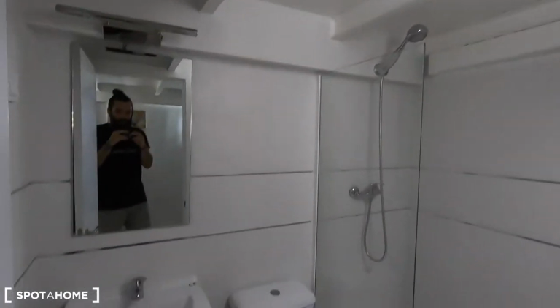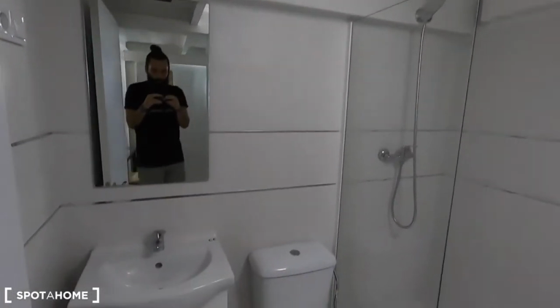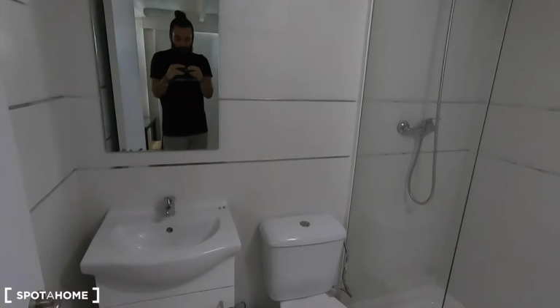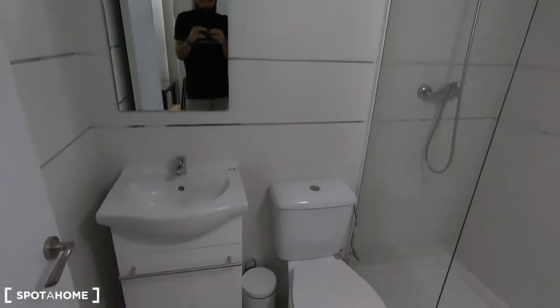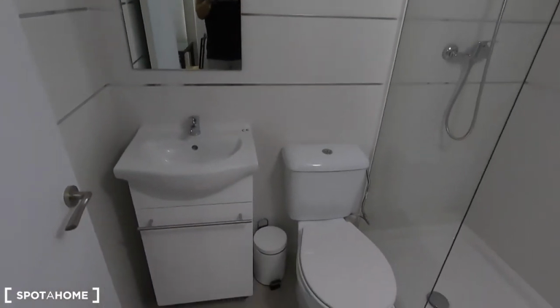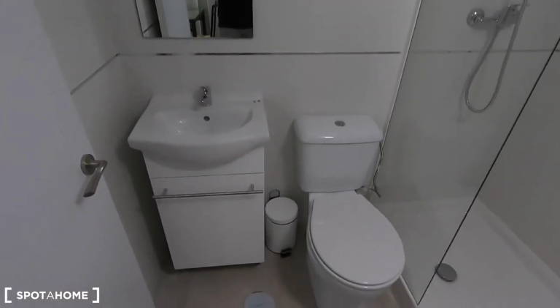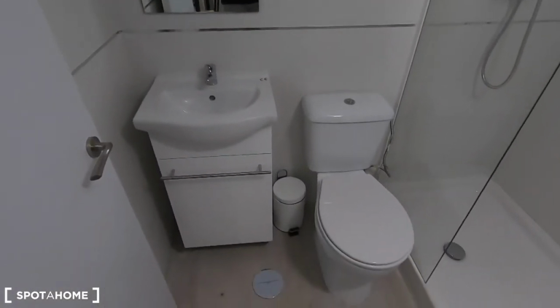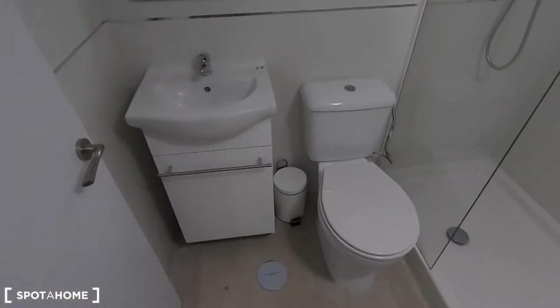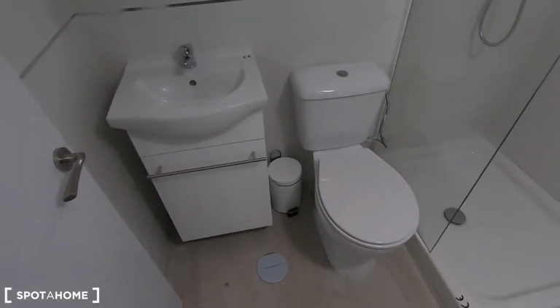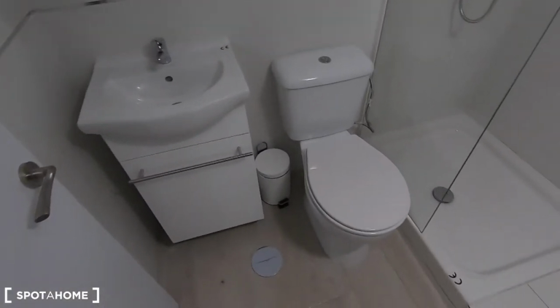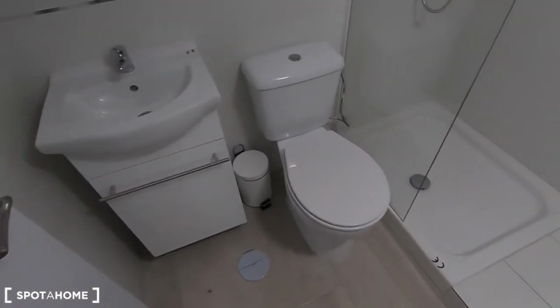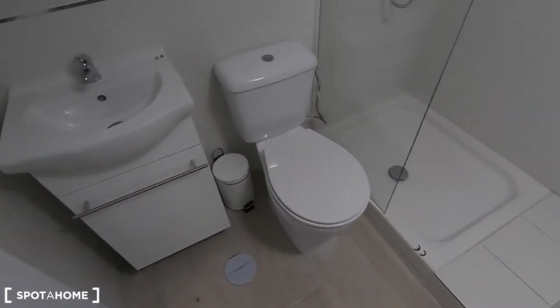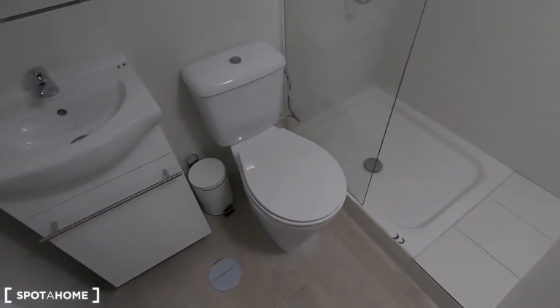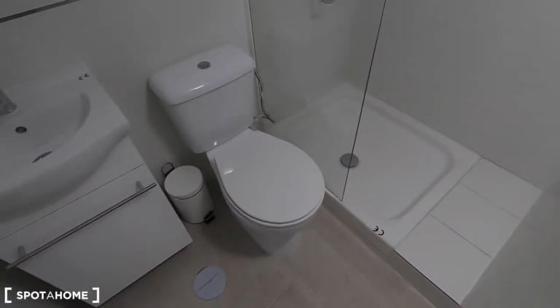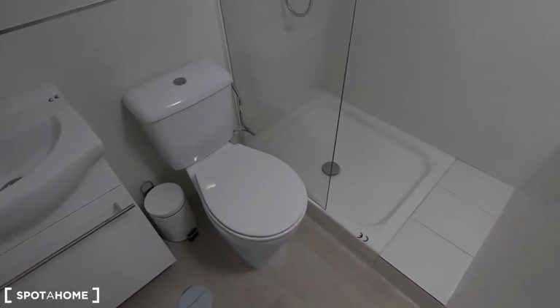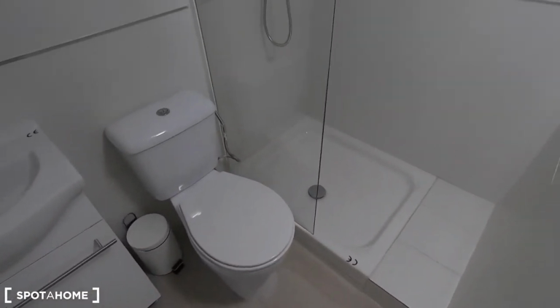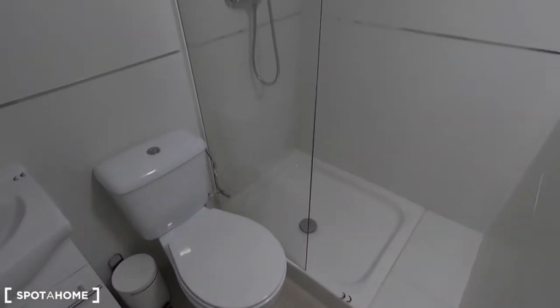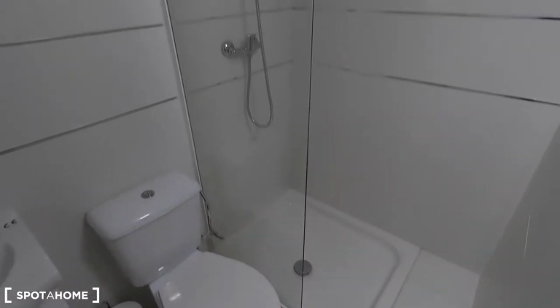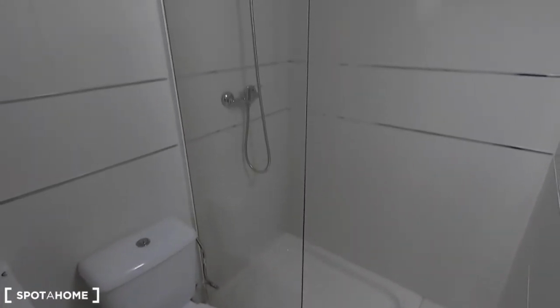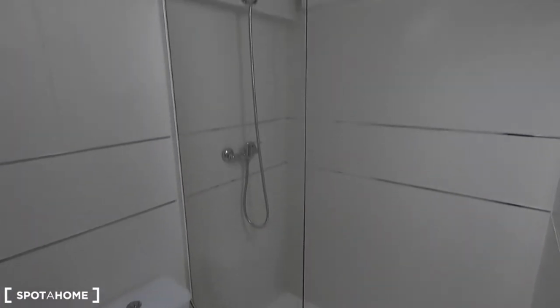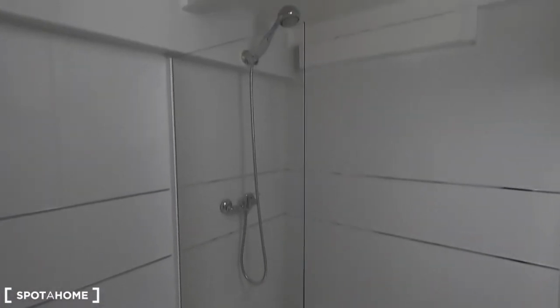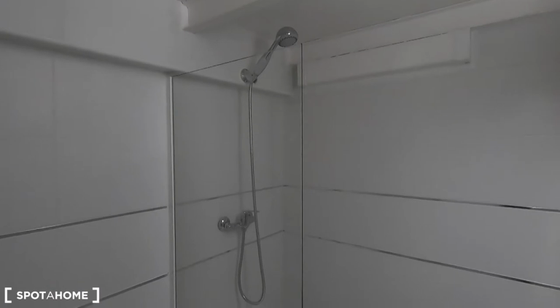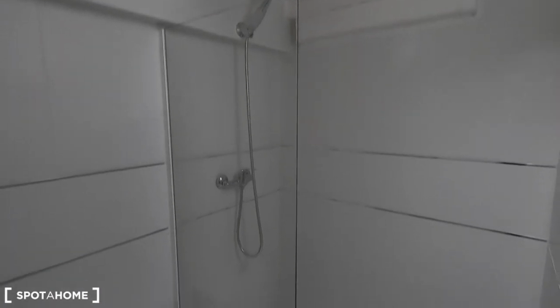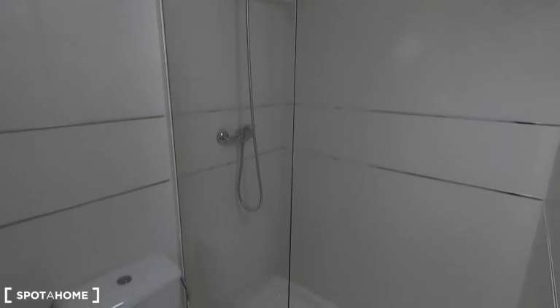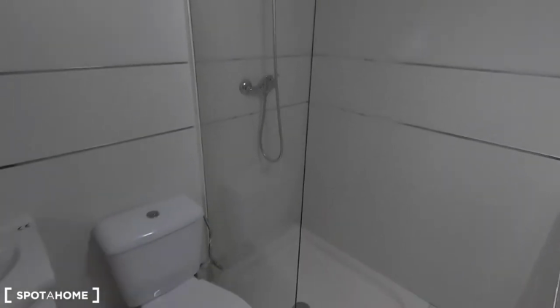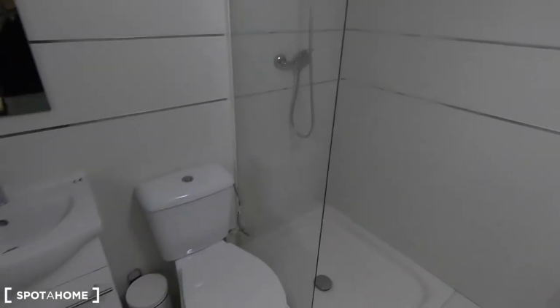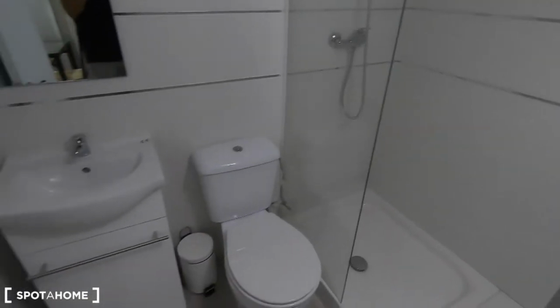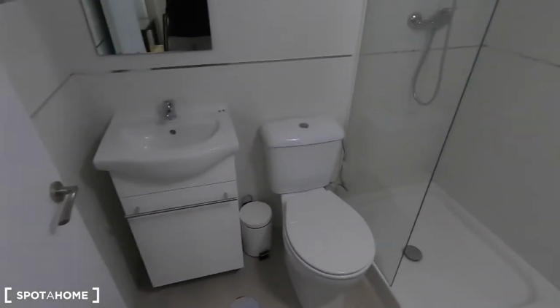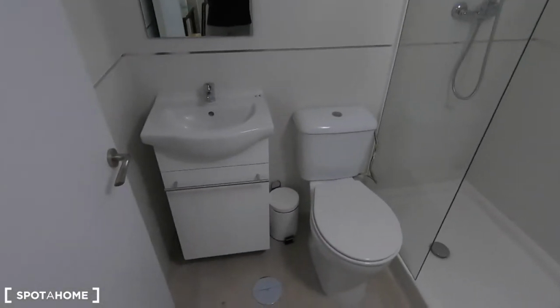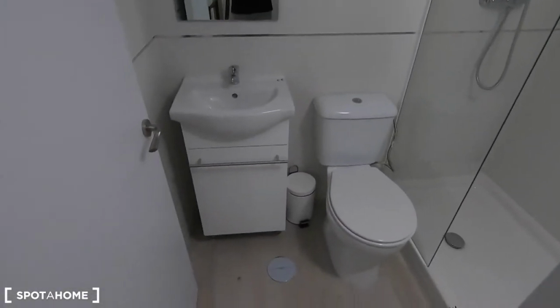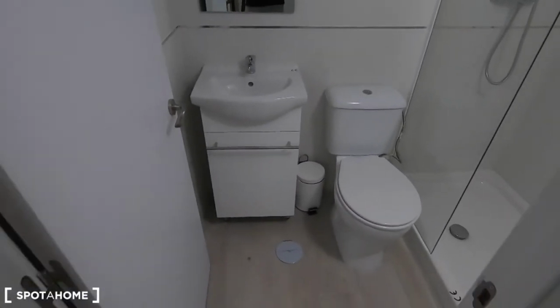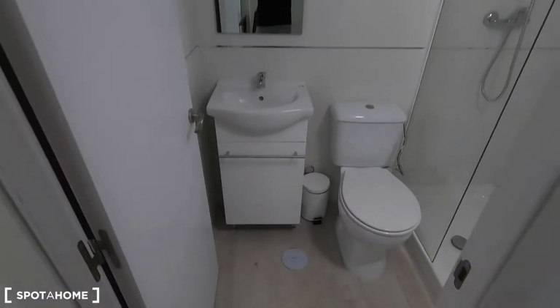This is your complete bathroom, with the shower, the toilet, and the sink.